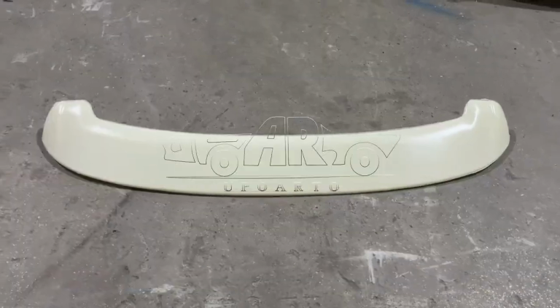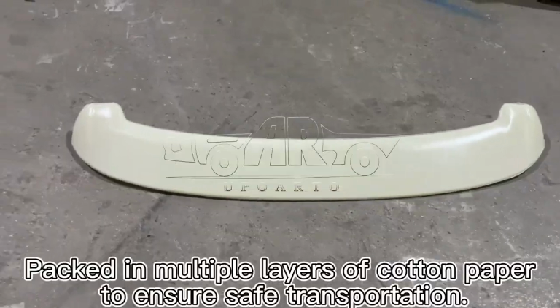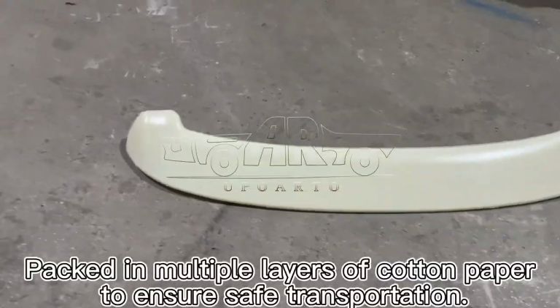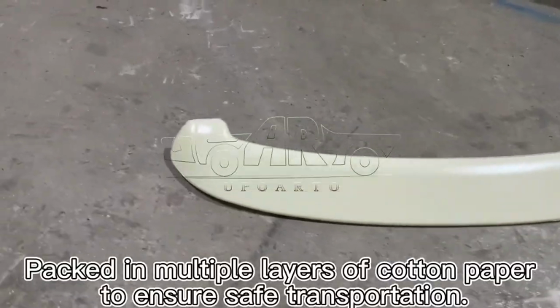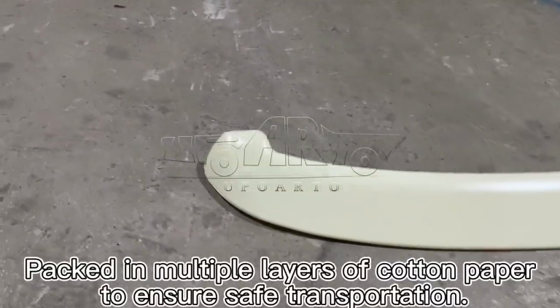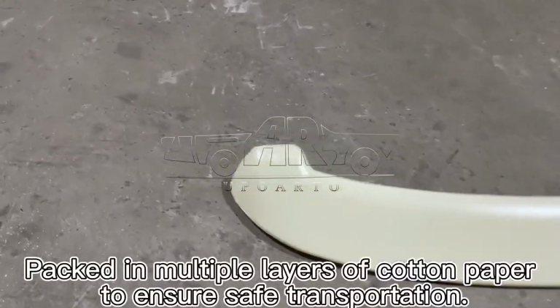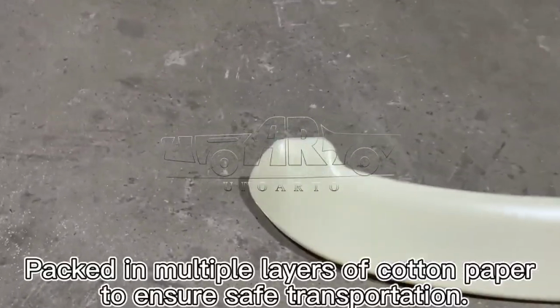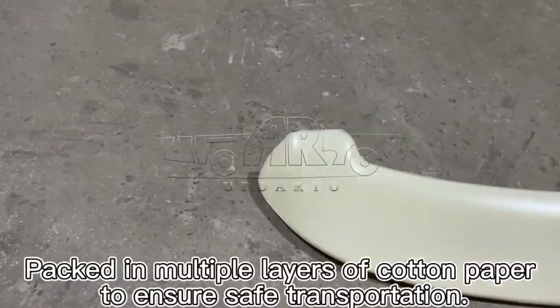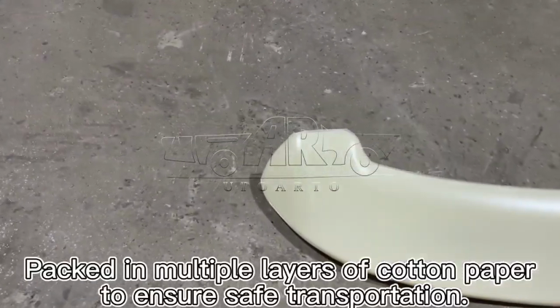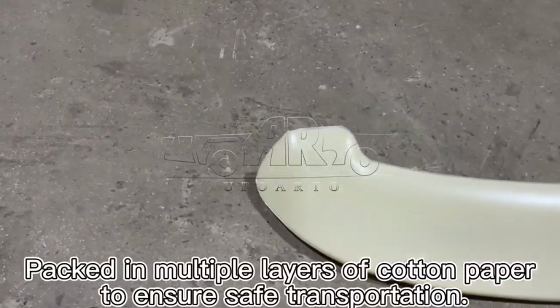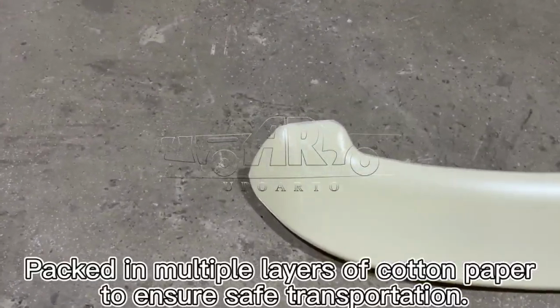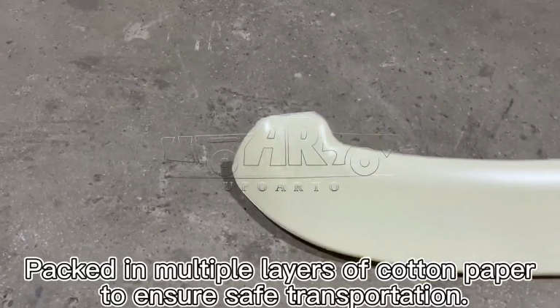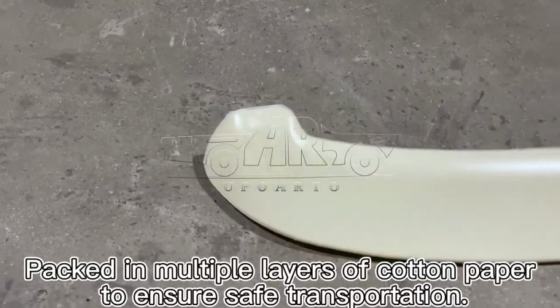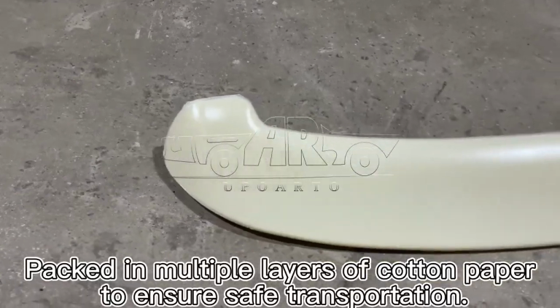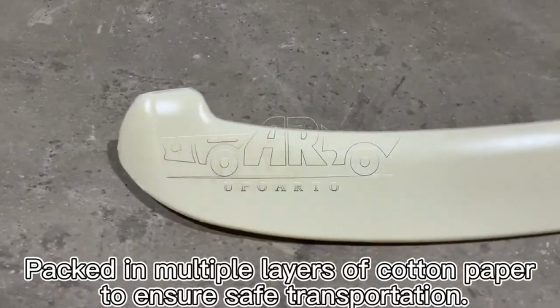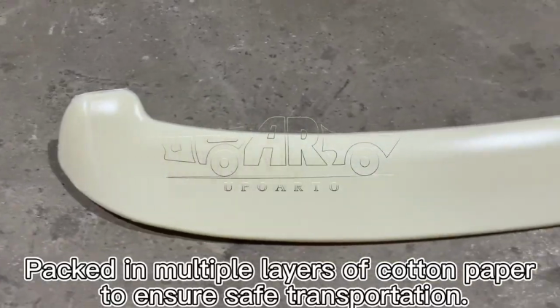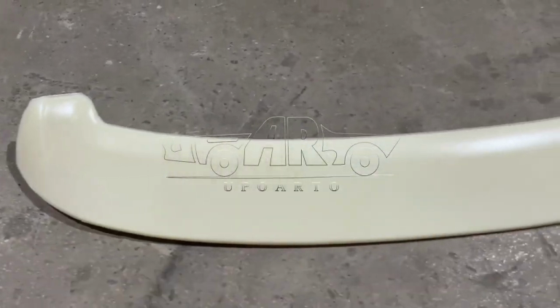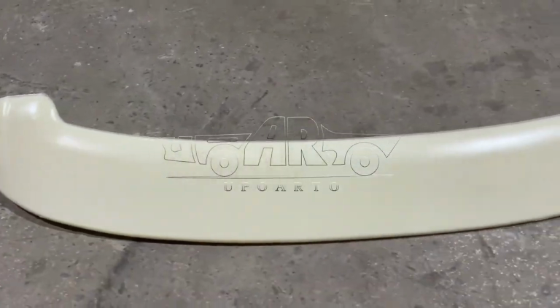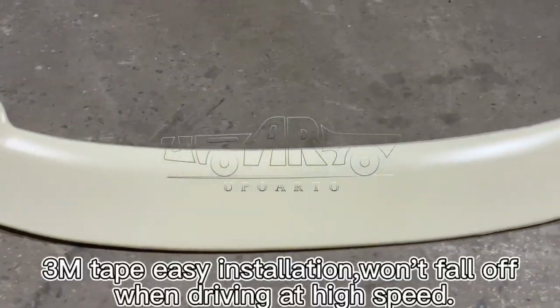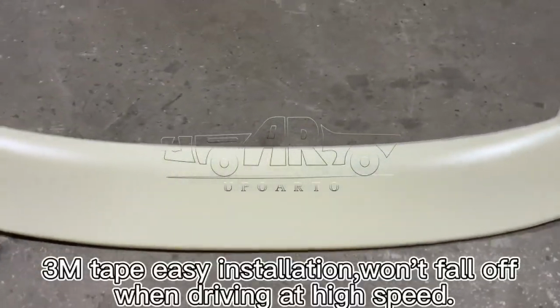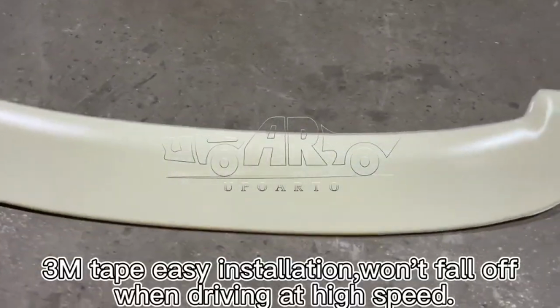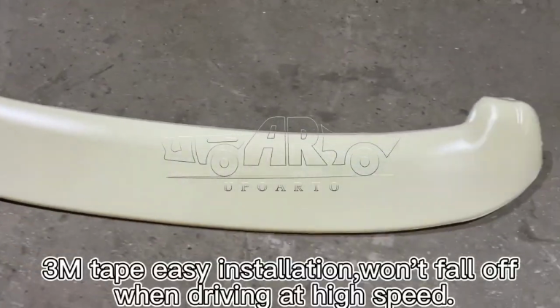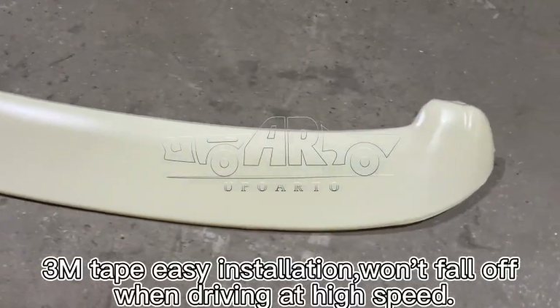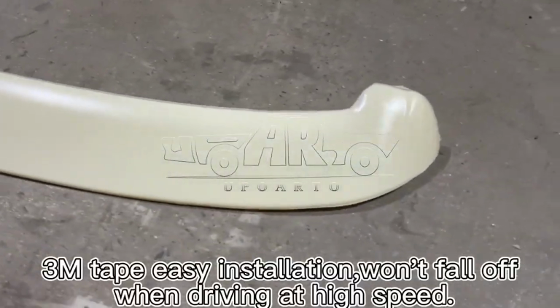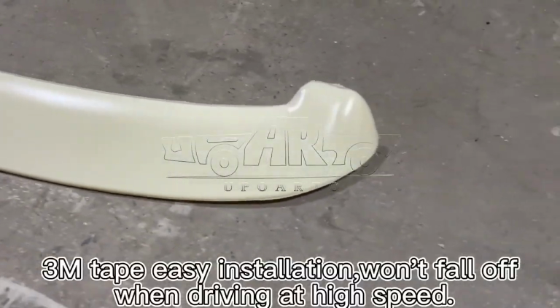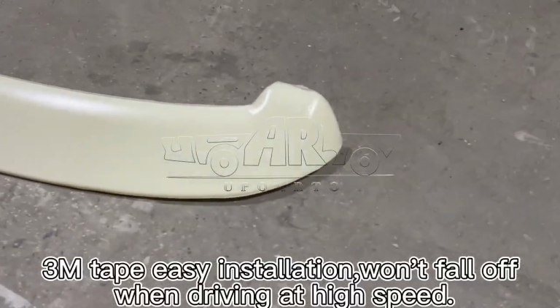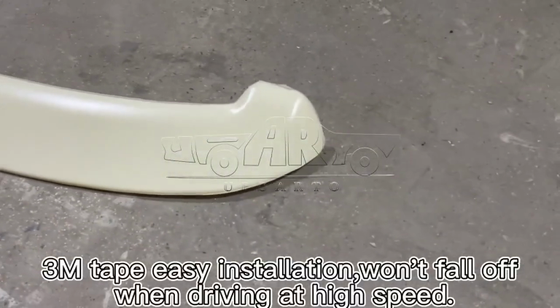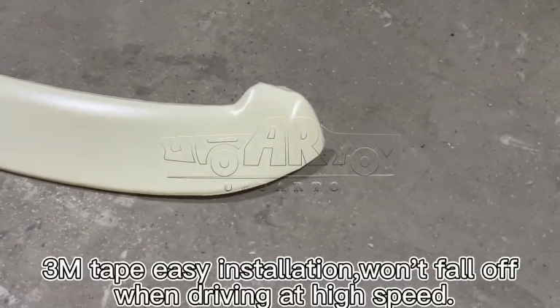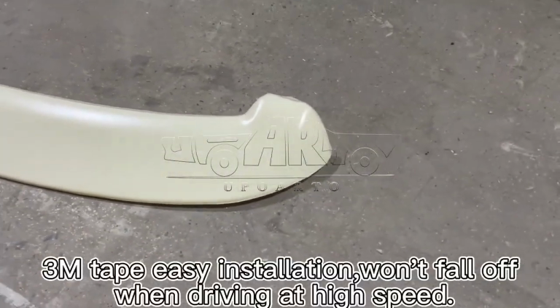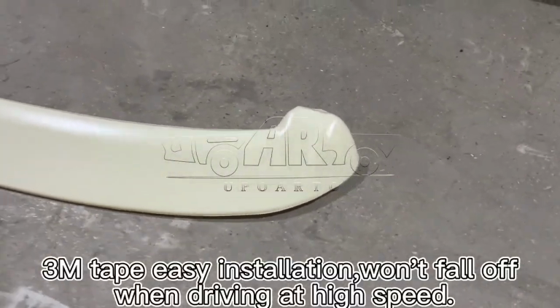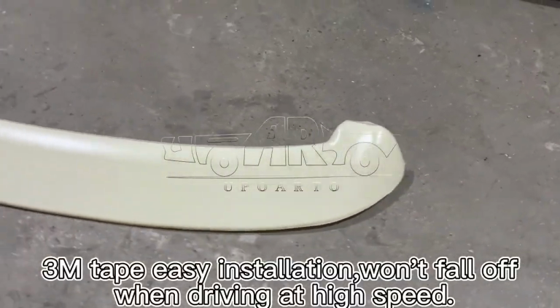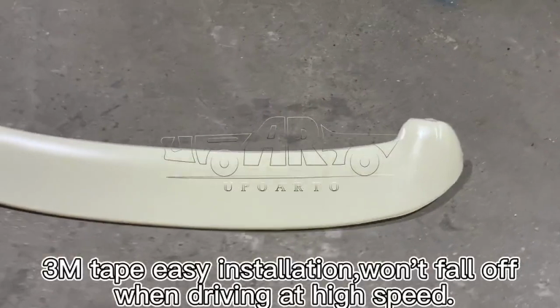Packed in multiple layers of cotton paper to ensure safe transportation. 3M tape allows for easy installation and won't fall off when driving at high speed.